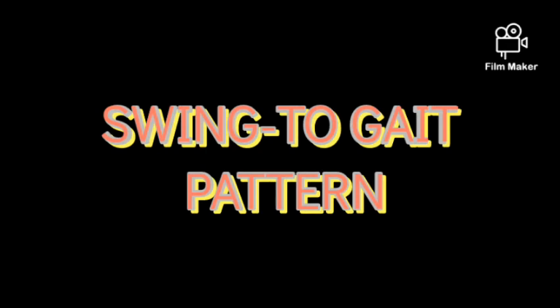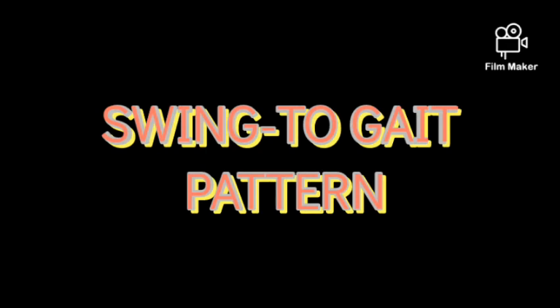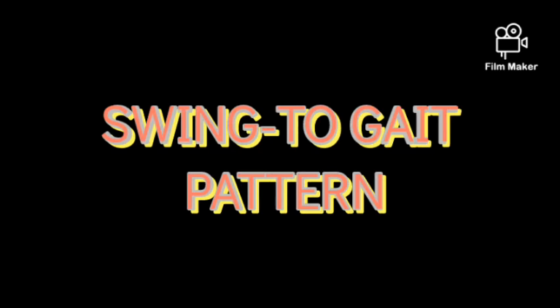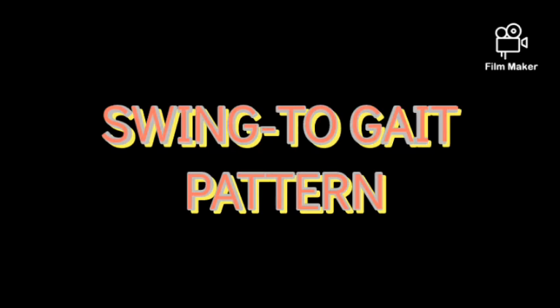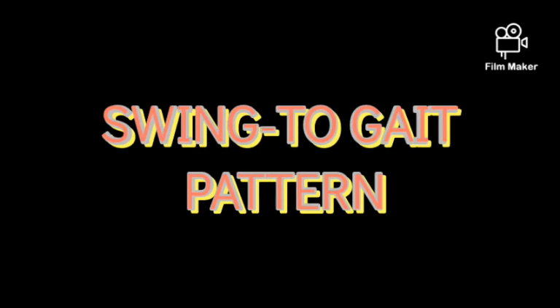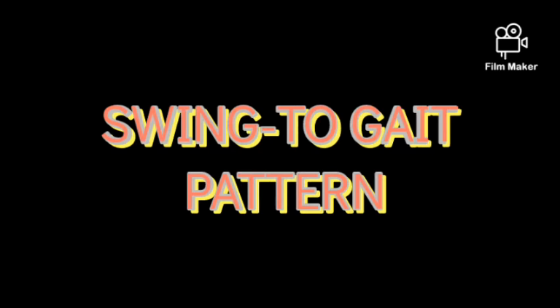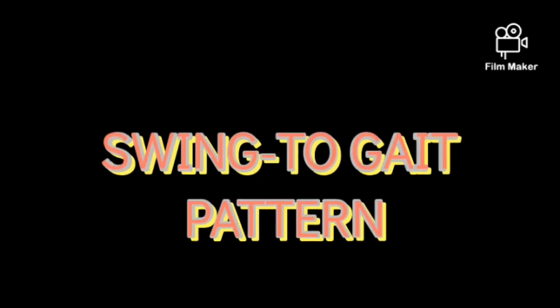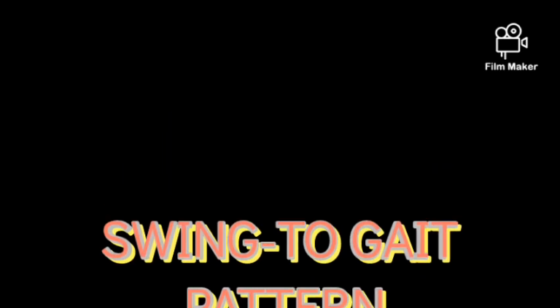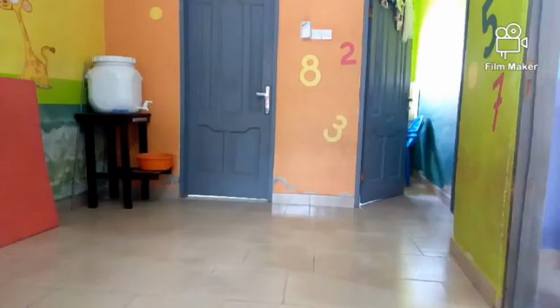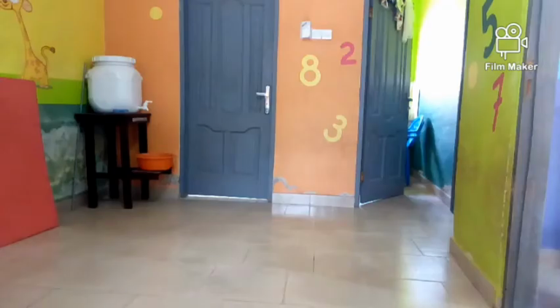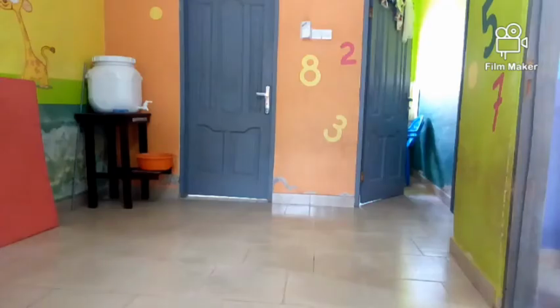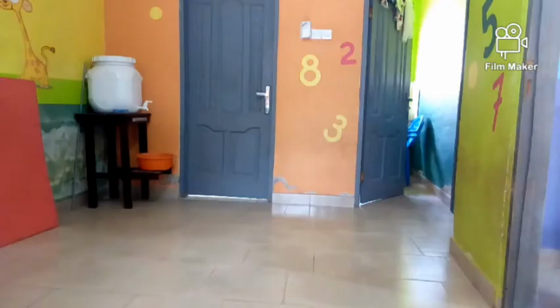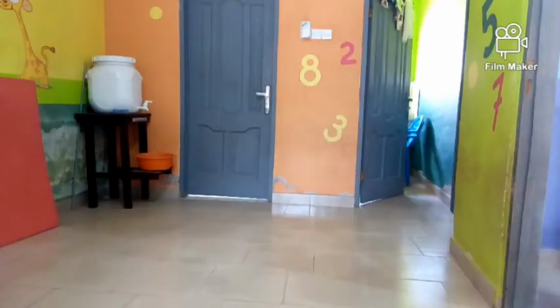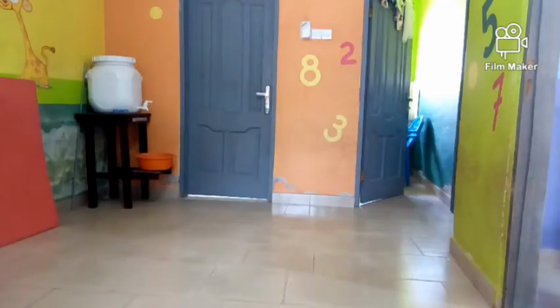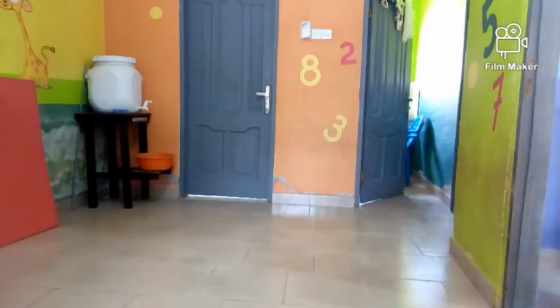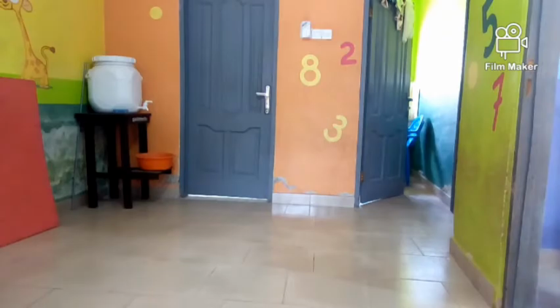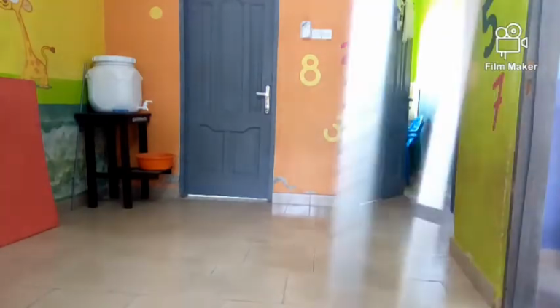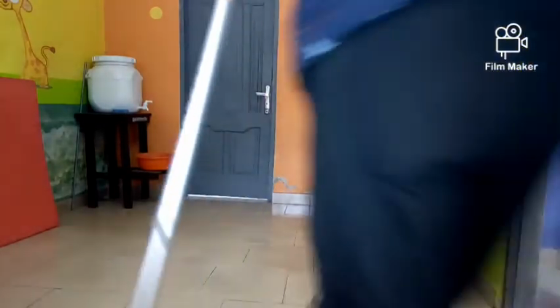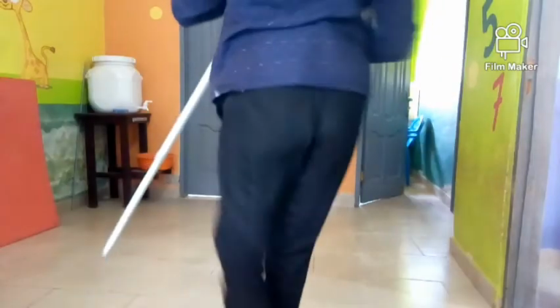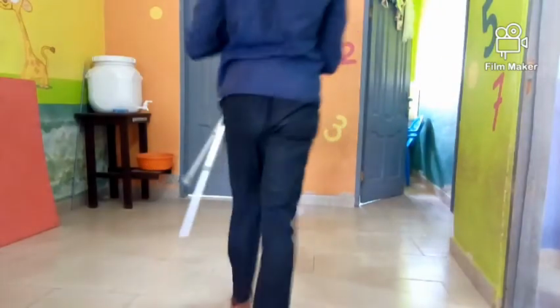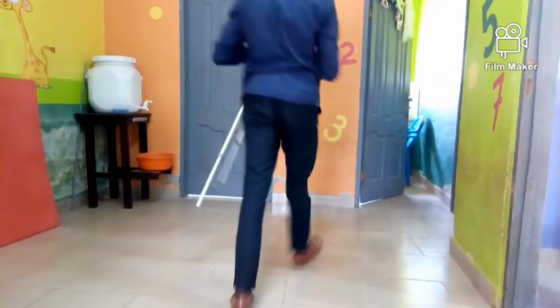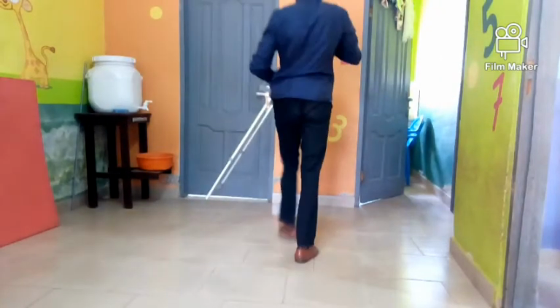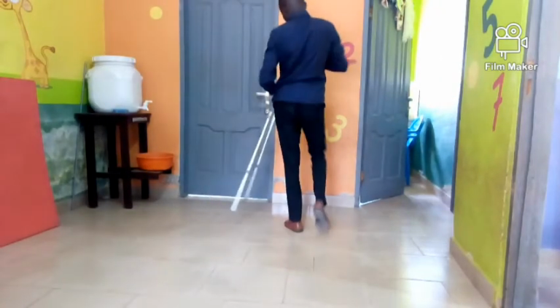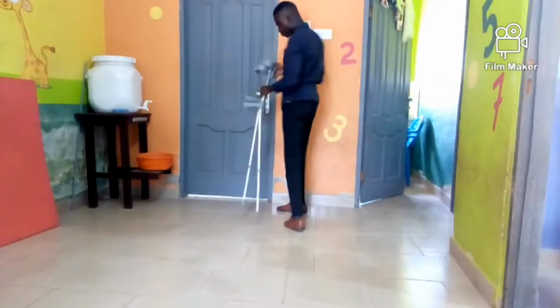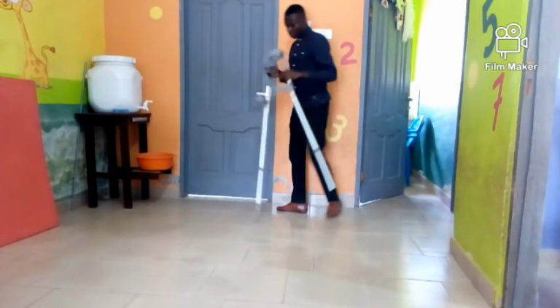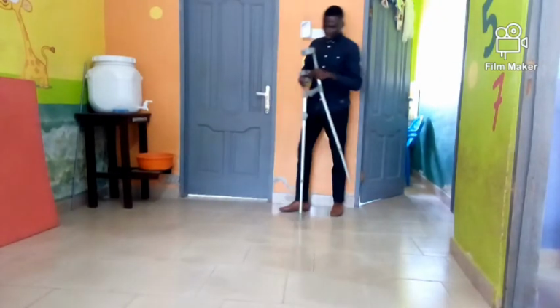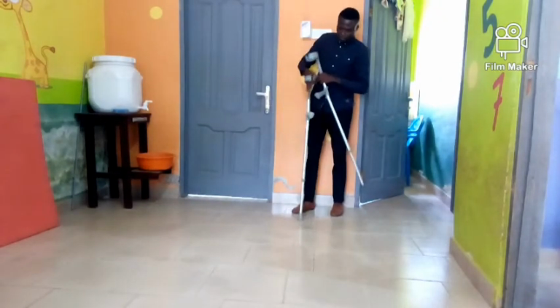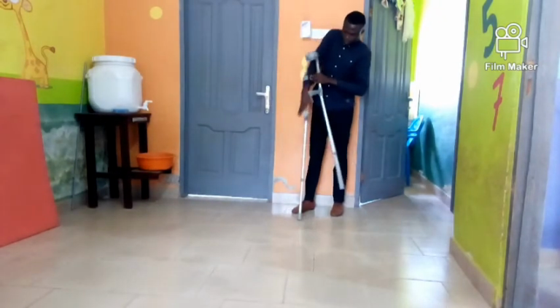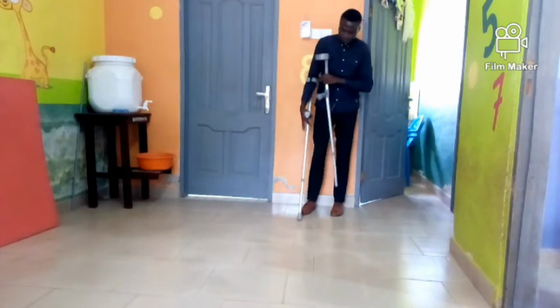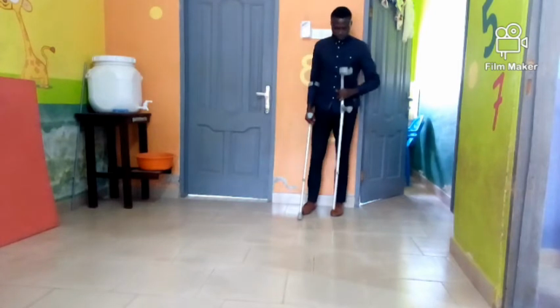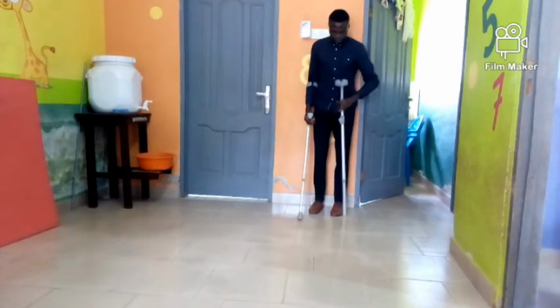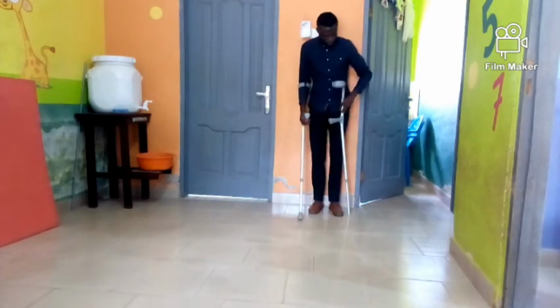This pattern is very fast and the risk of falling is increased. Now let's look at how to demonstrate the swing-to gait pattern with elbow crutches. PT Thomas is going to demonstrate.